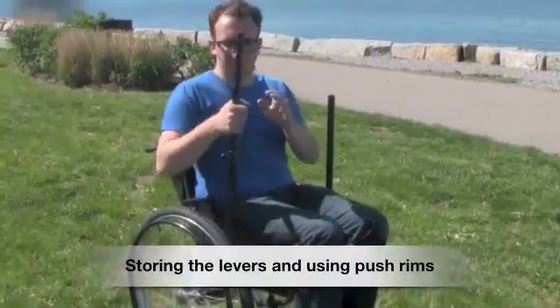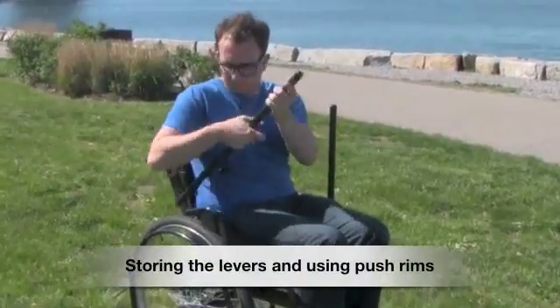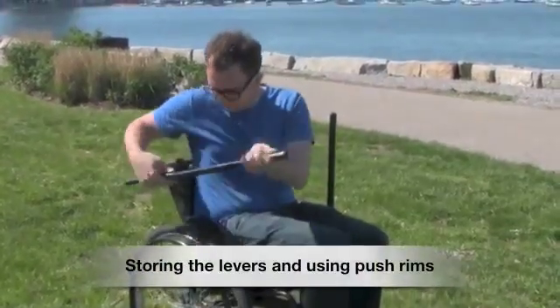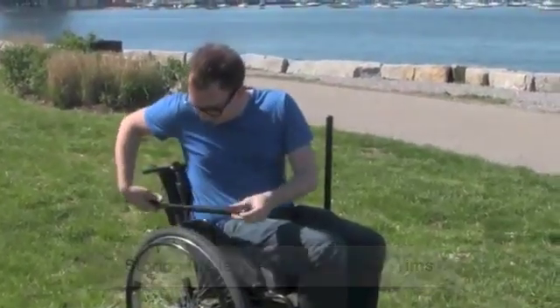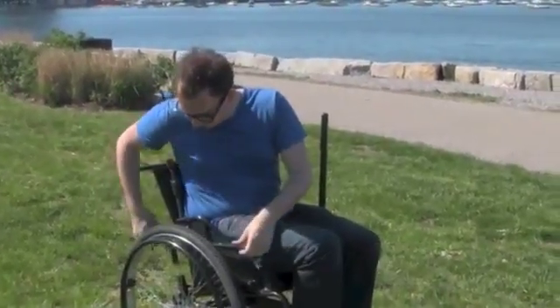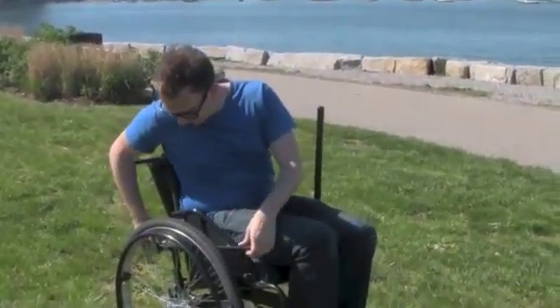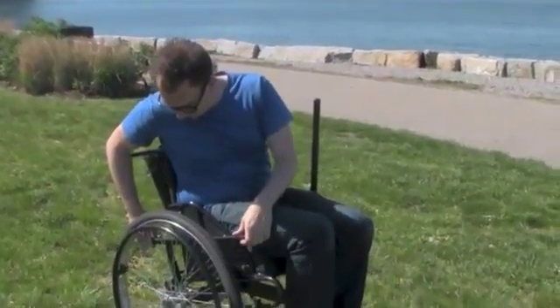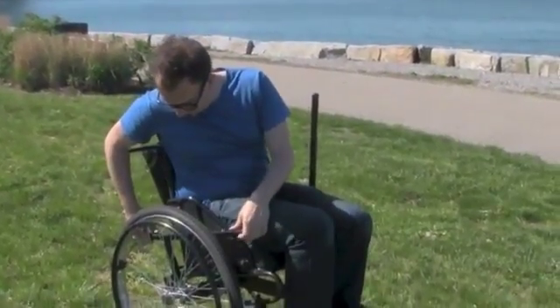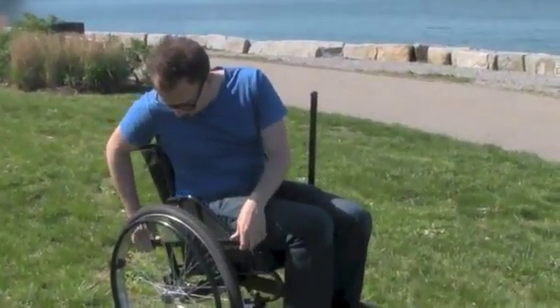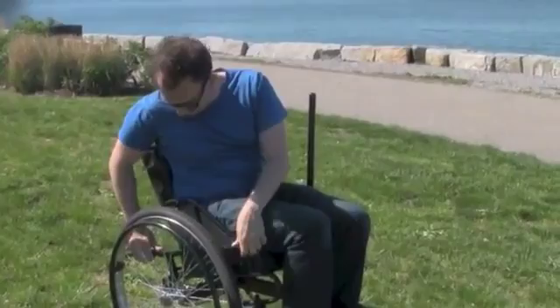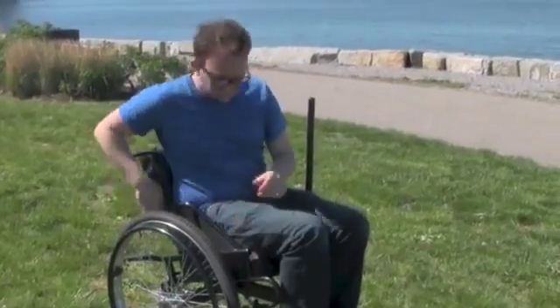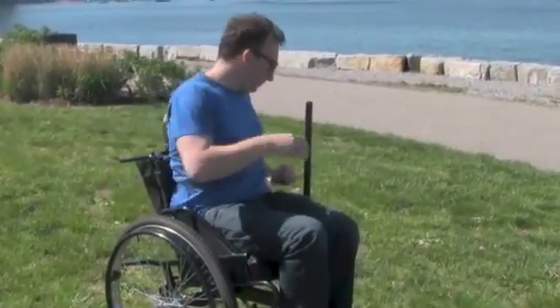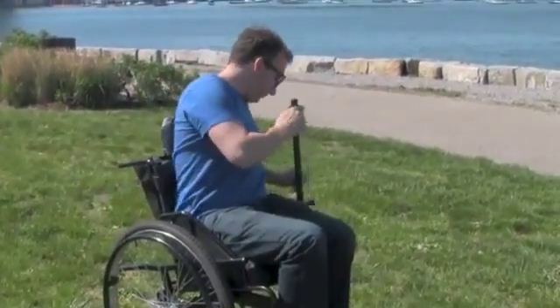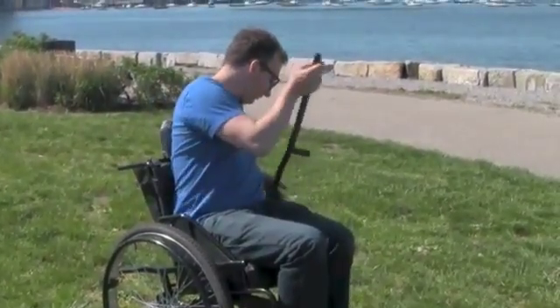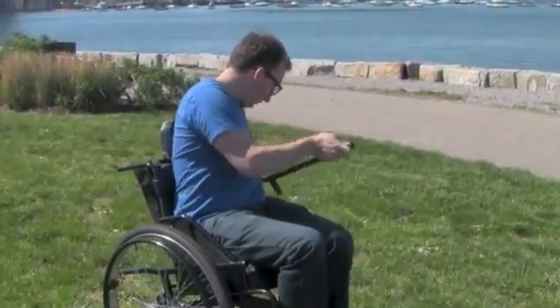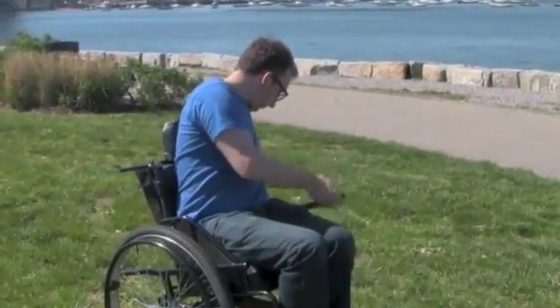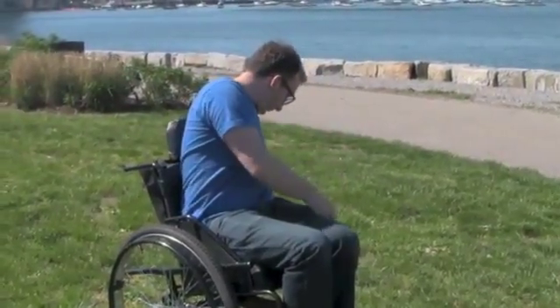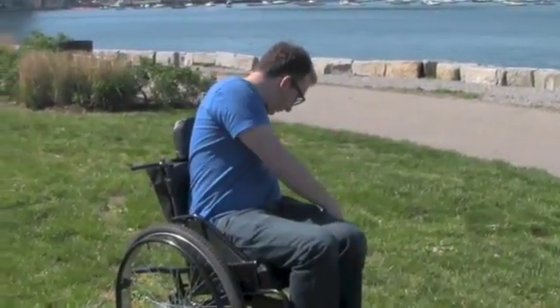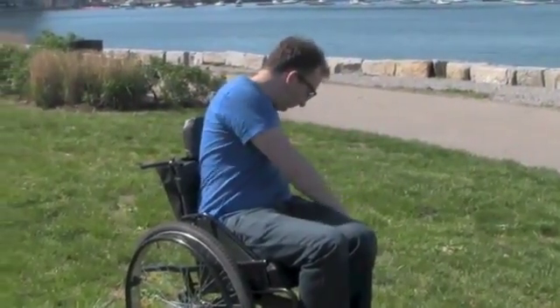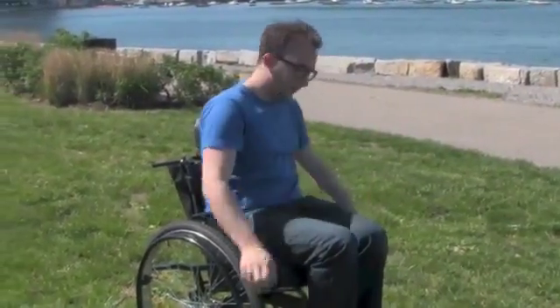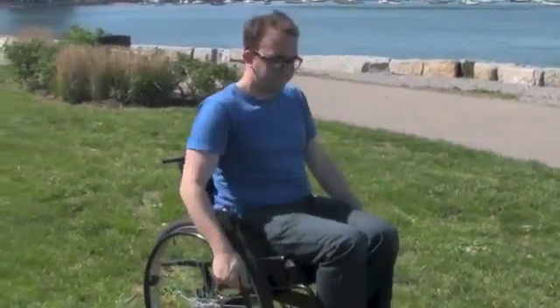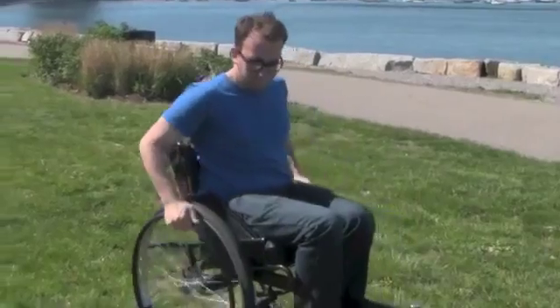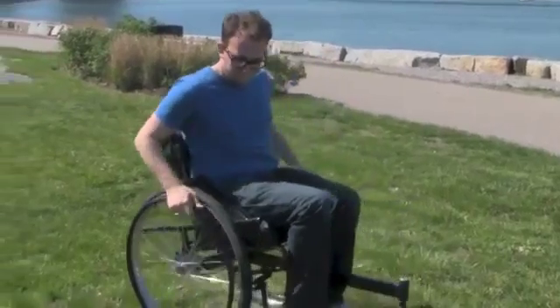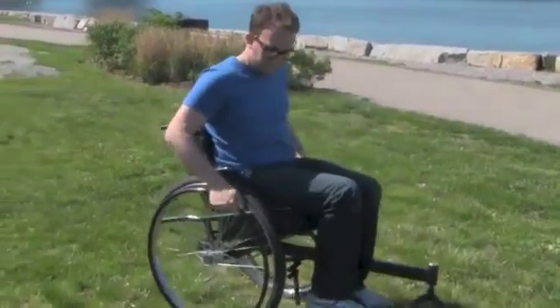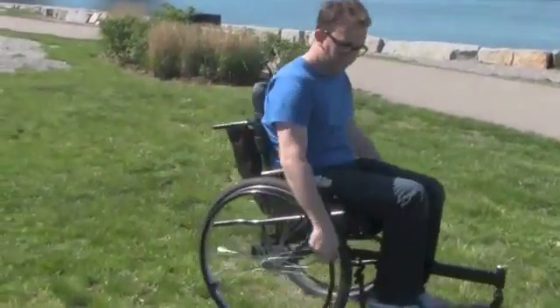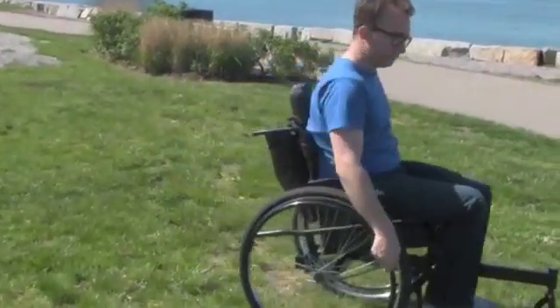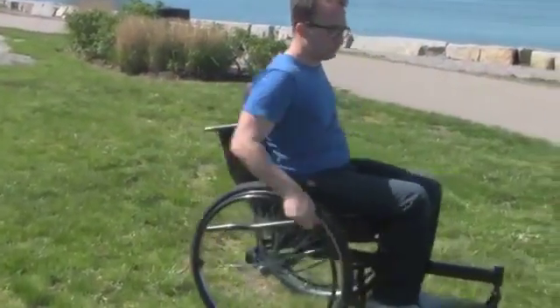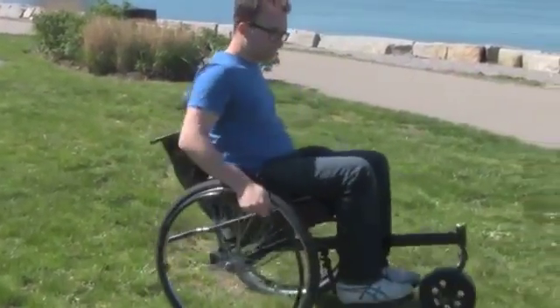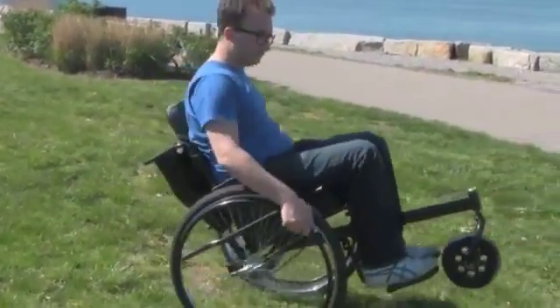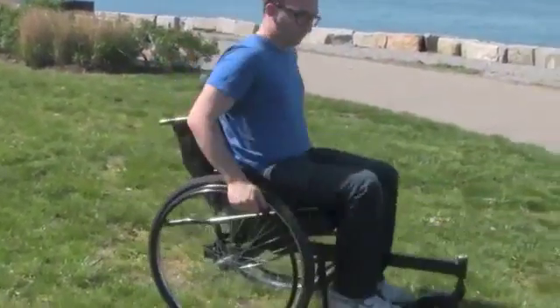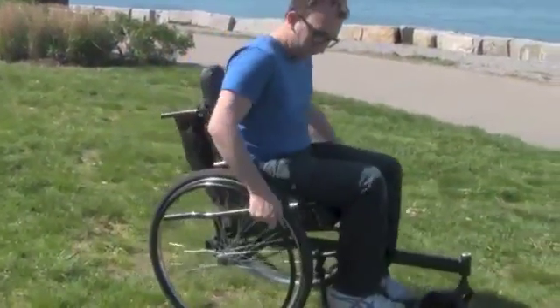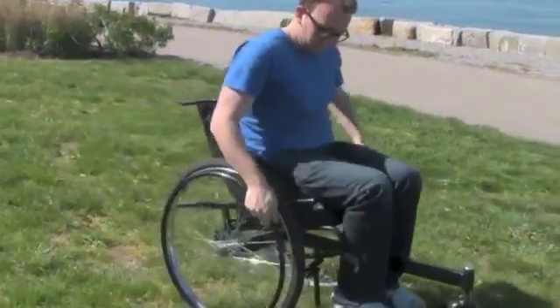The levers can be stored on the frame of the chair. Pull up to remove the lever and then insert it into the holder on the side. Then you can use the push rims like a regular wheelchair. We recommend this for indoor use.